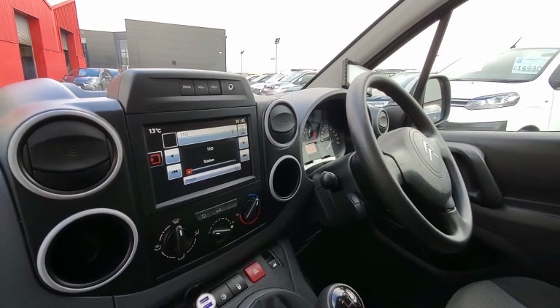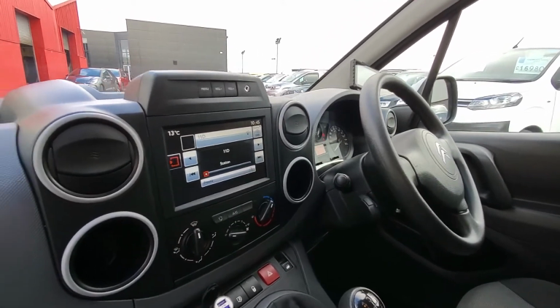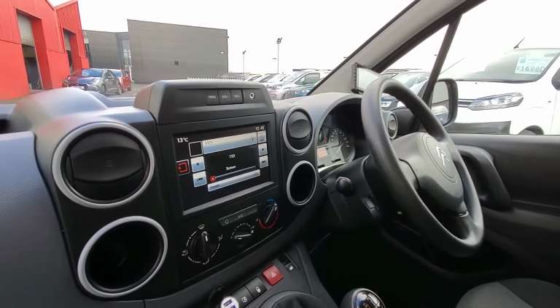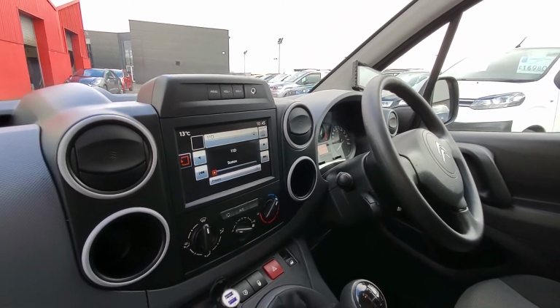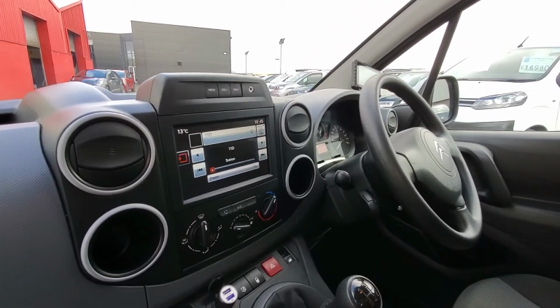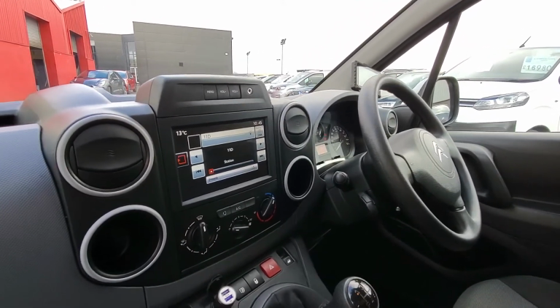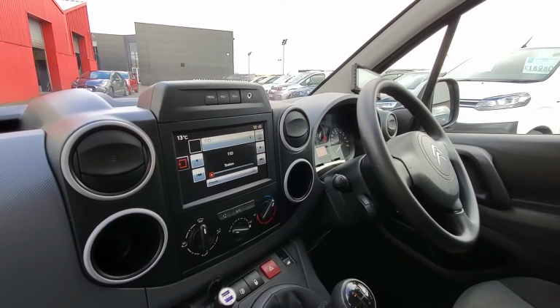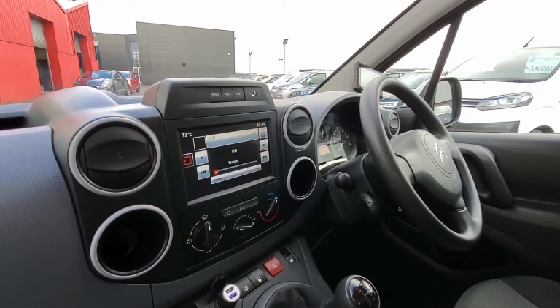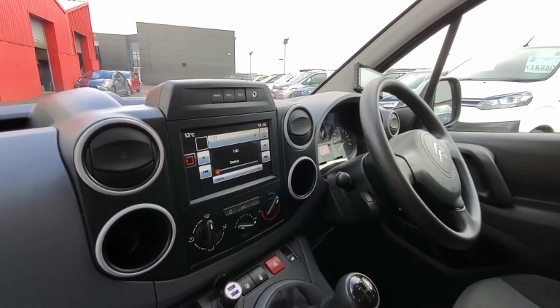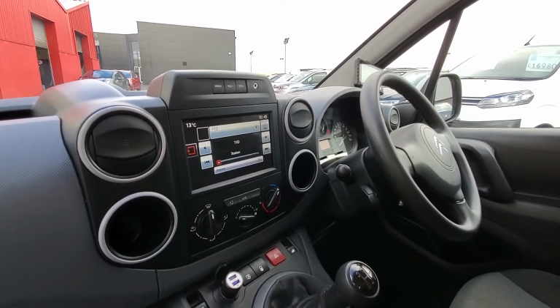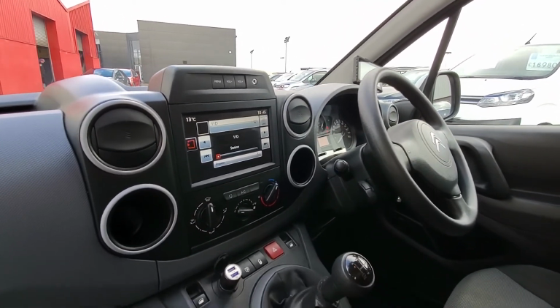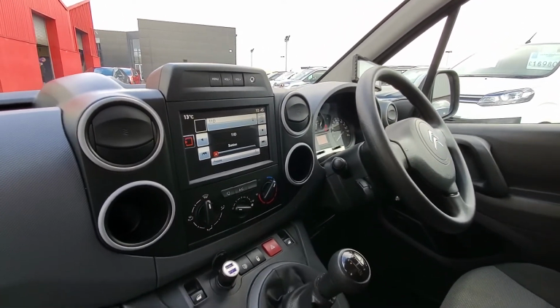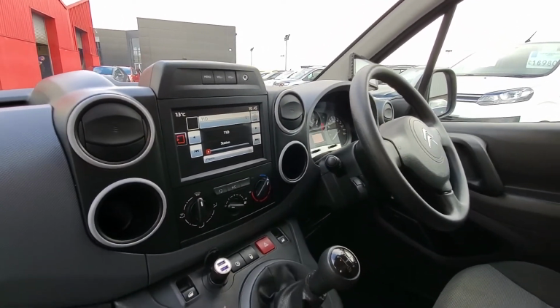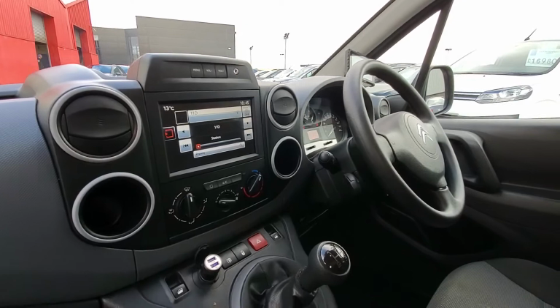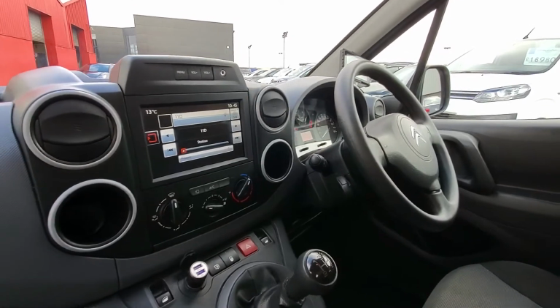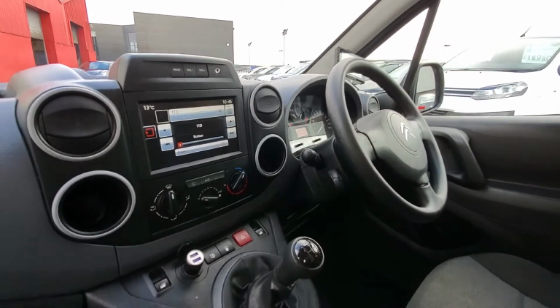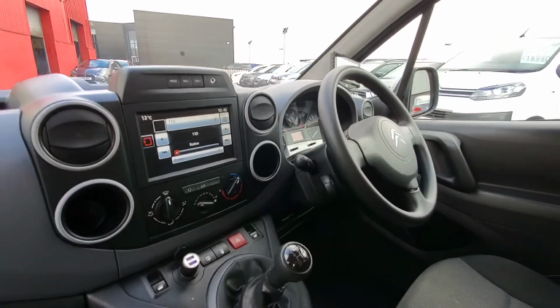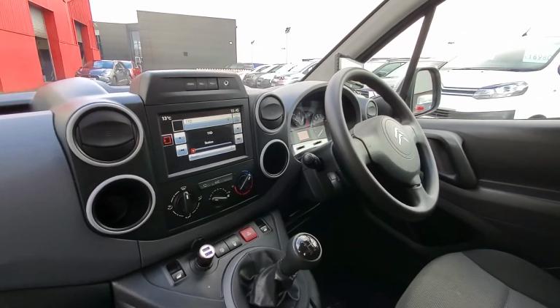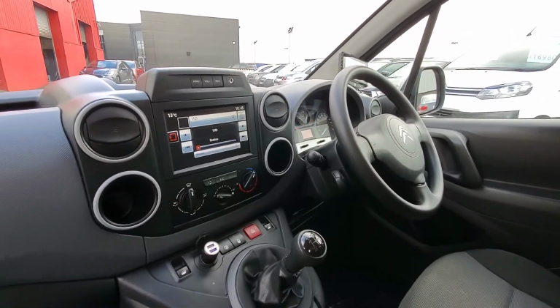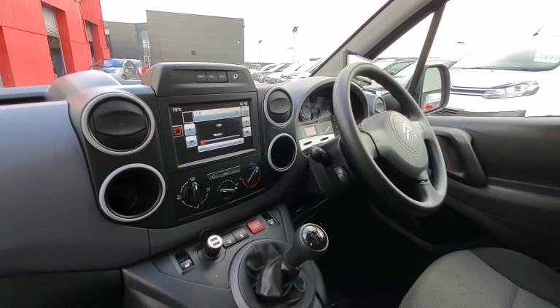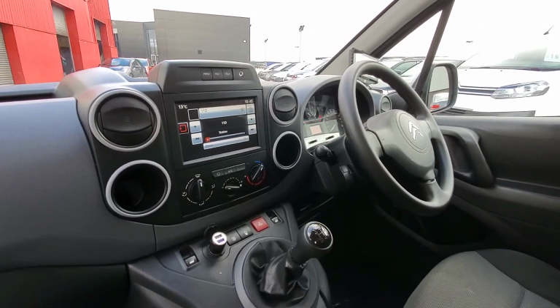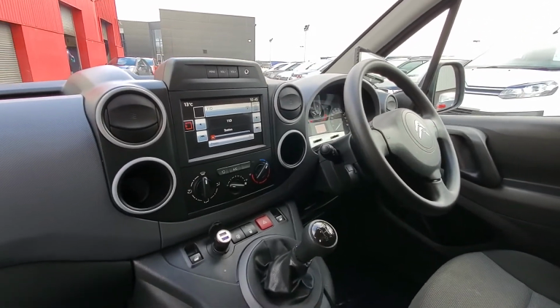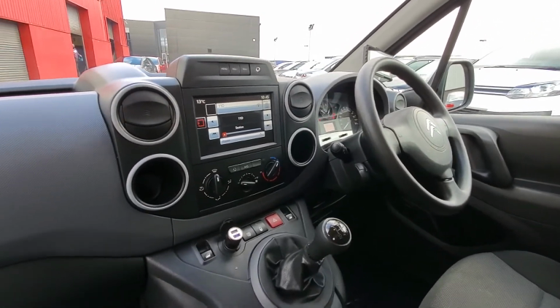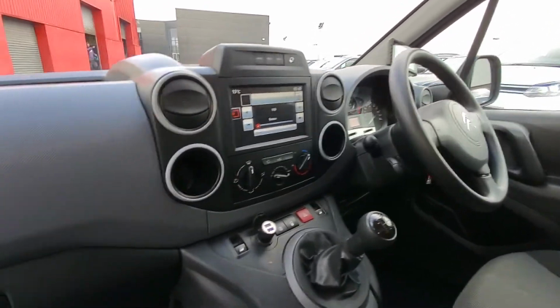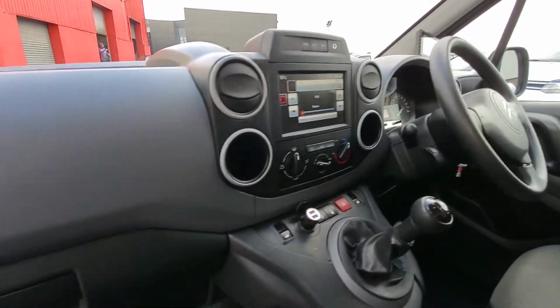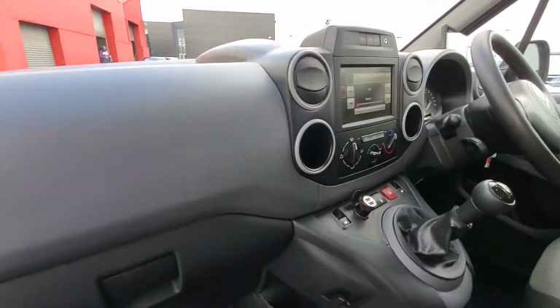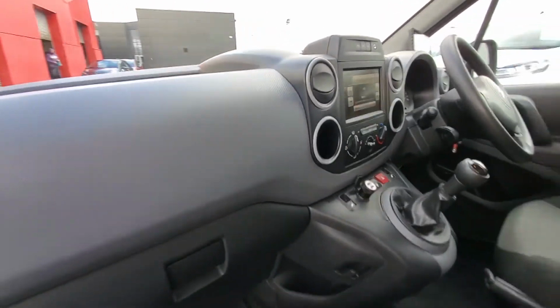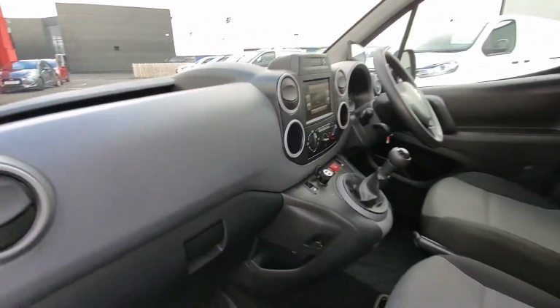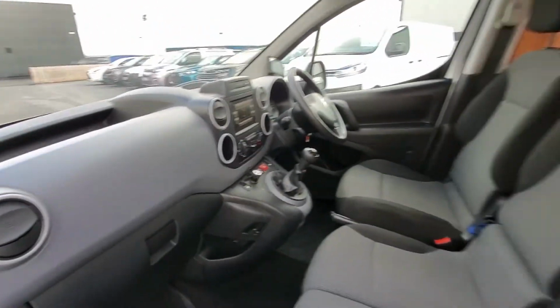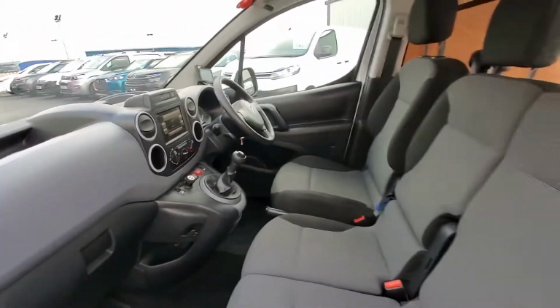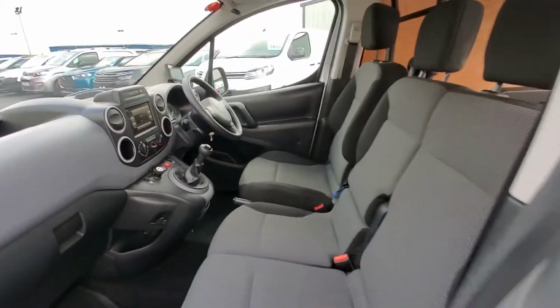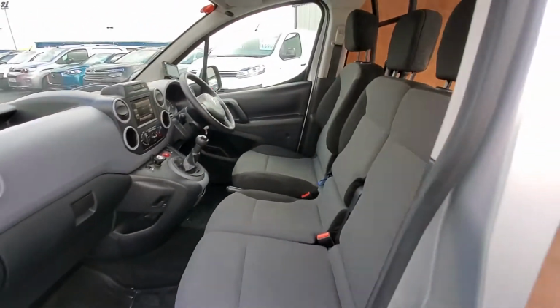Bluetooth, Apple CarPlay, then you've got air conditioning. This model comes with cruise control as well, and plenty of storage on here in the front.